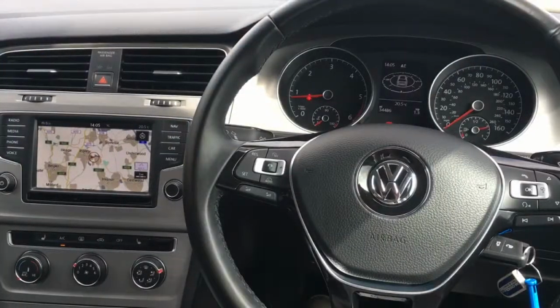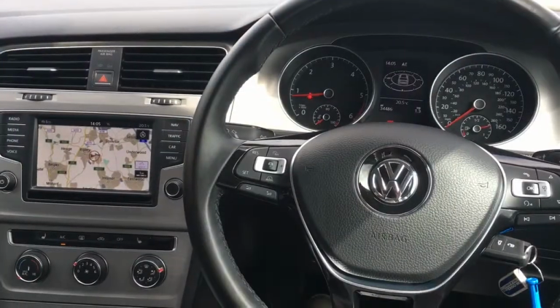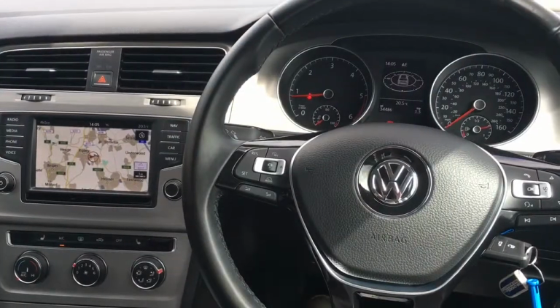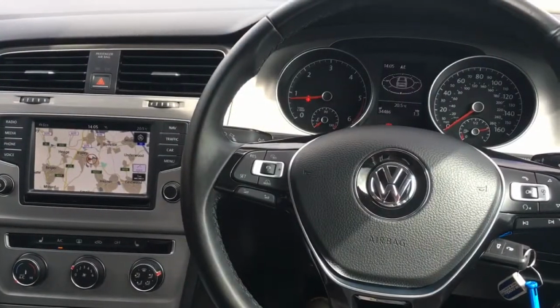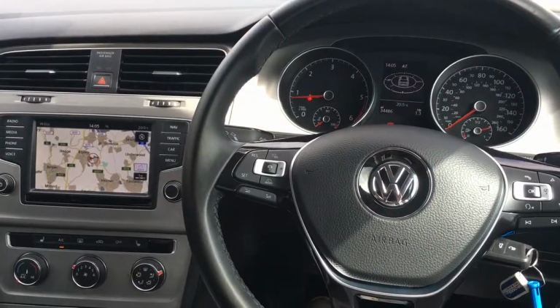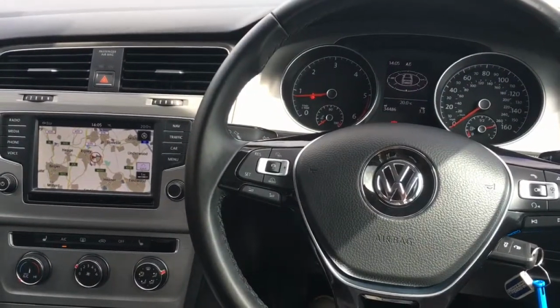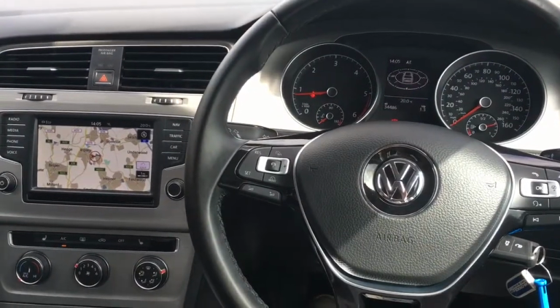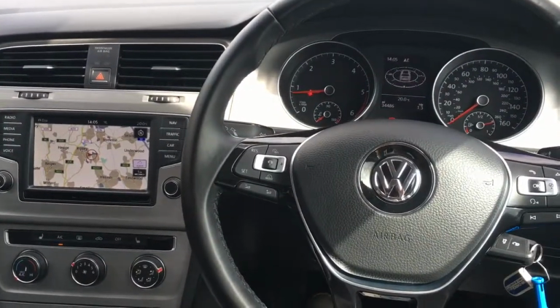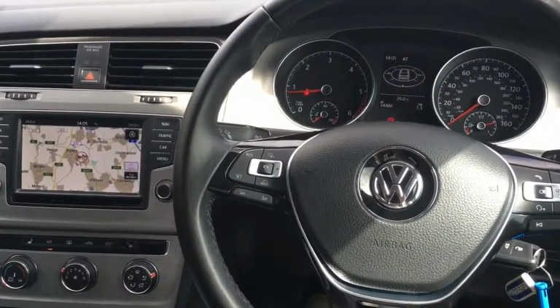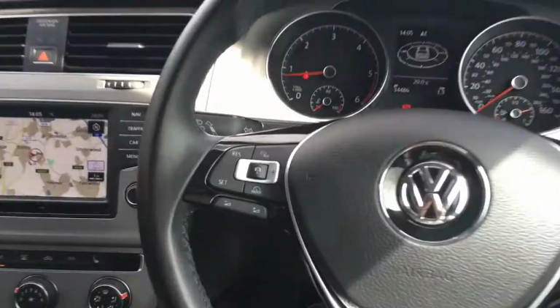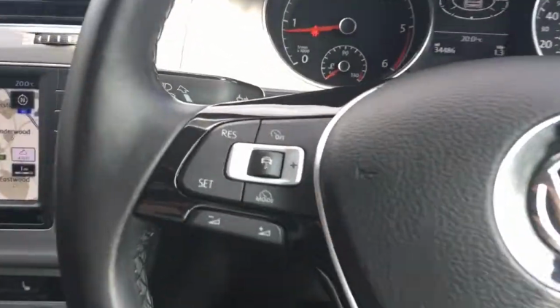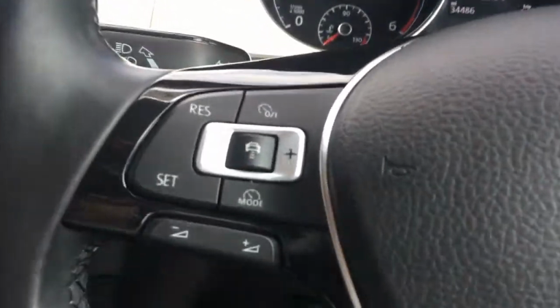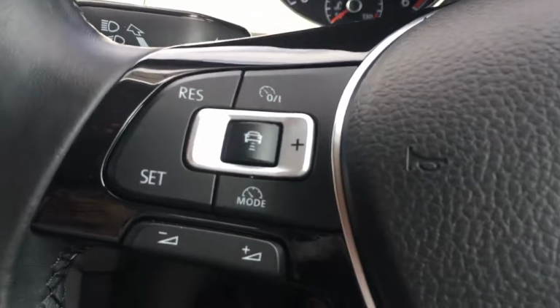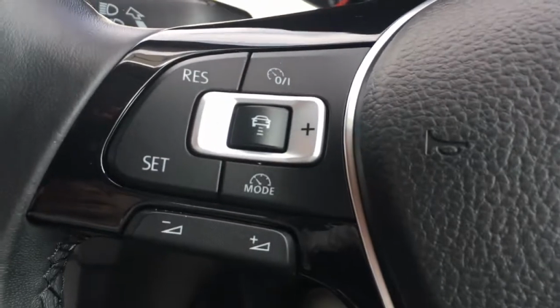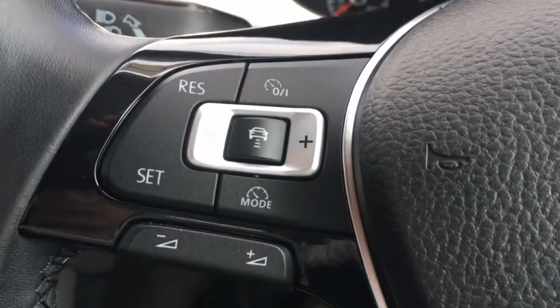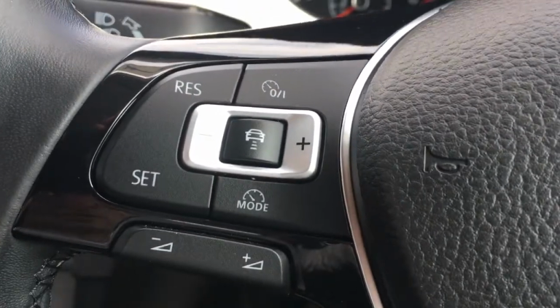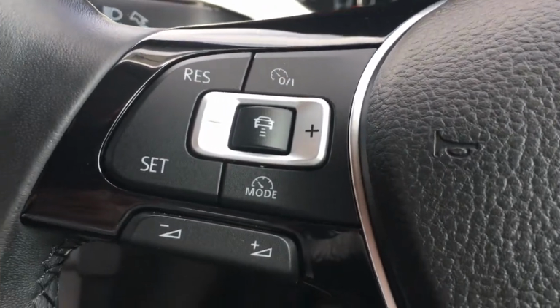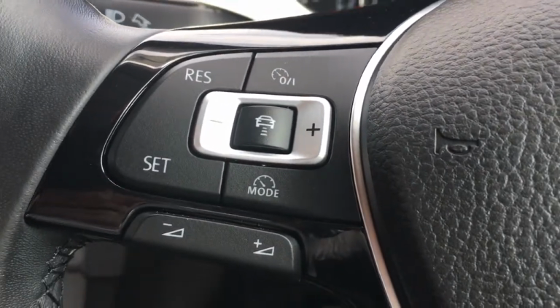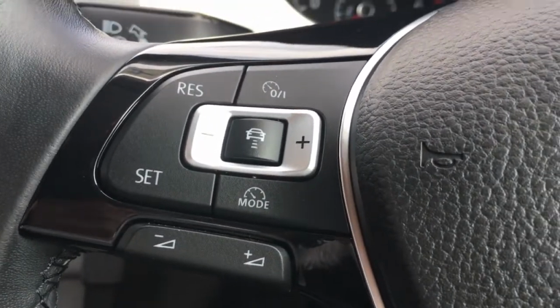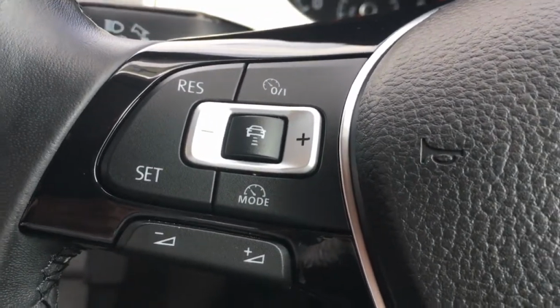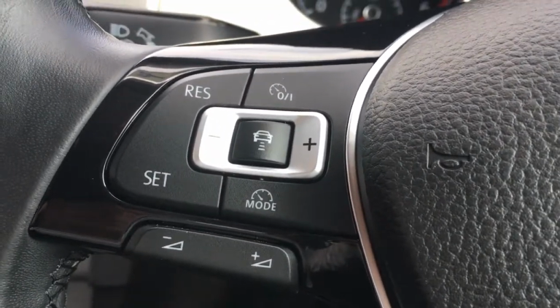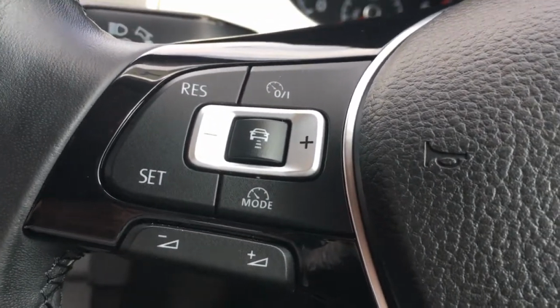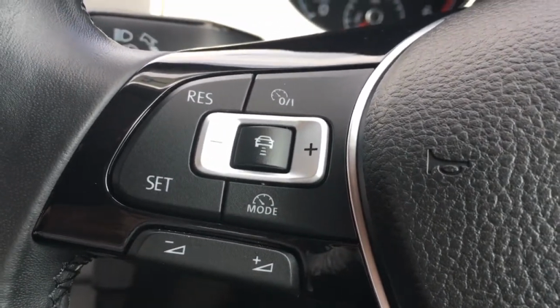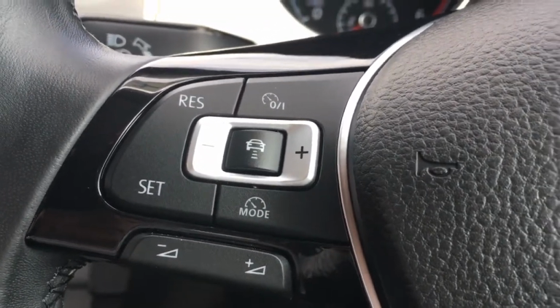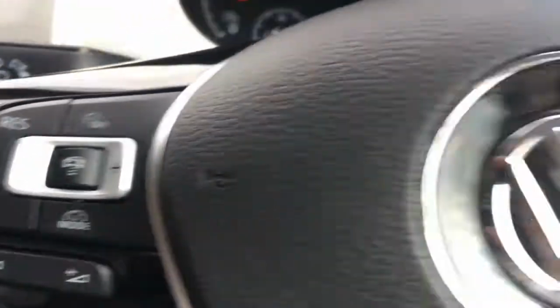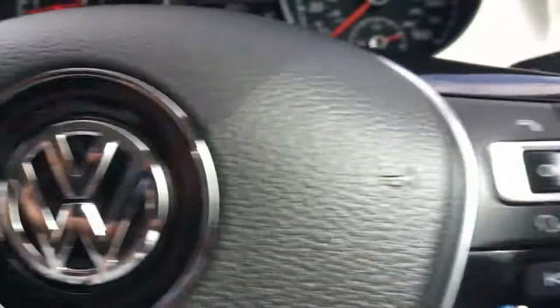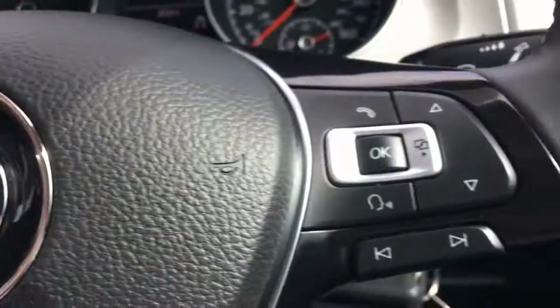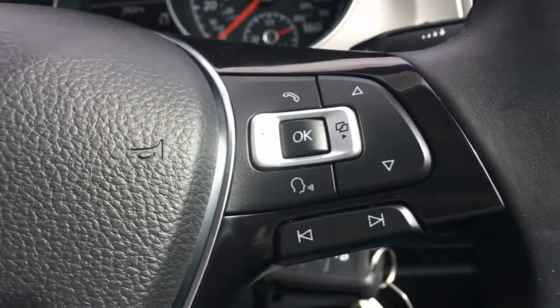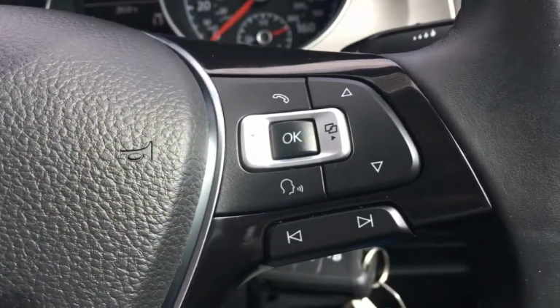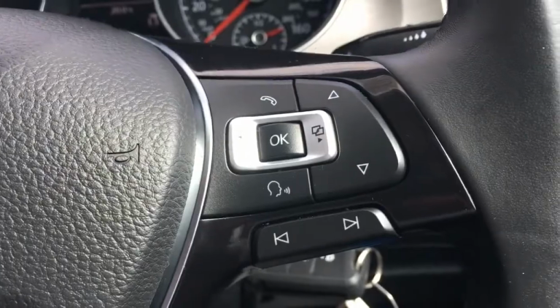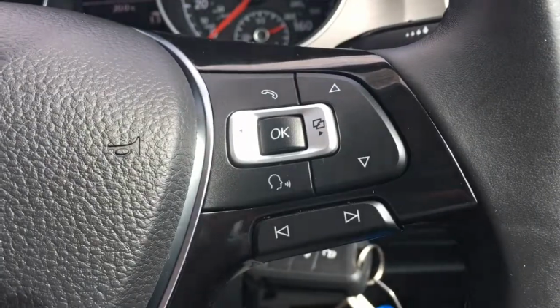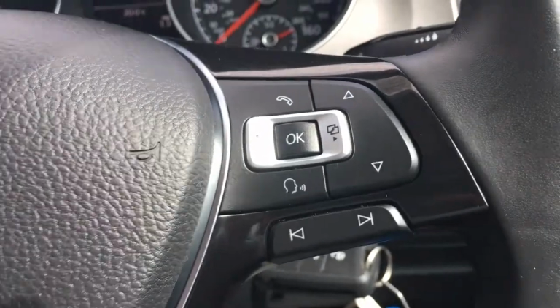OK, so now I'm just going to give a brief overview of the interior of the car. I've got the cruise control and audio volume controls just there on the steering wheel, and I've got some Bluetooth controls just there as well.